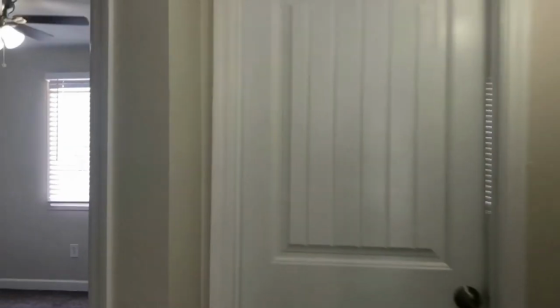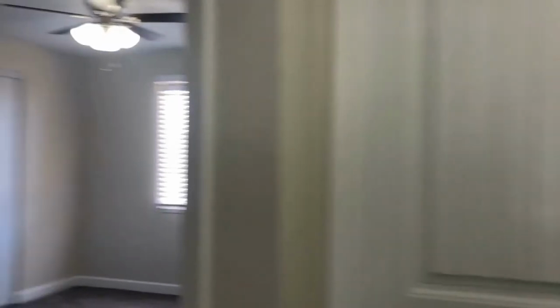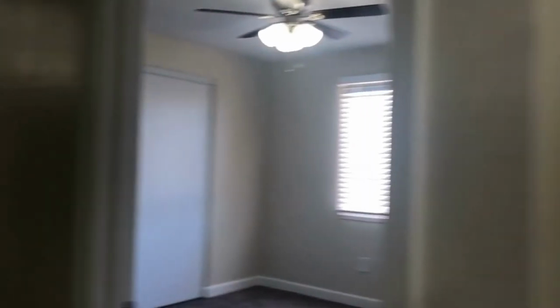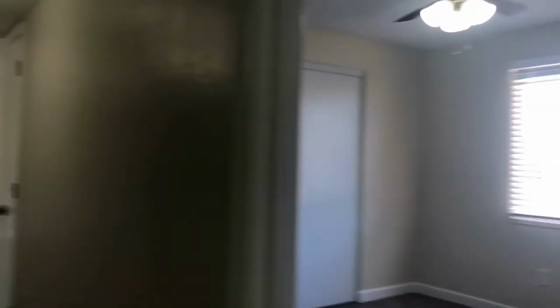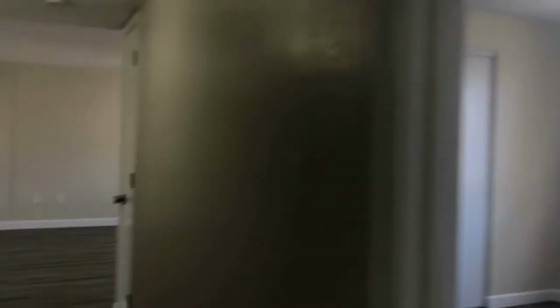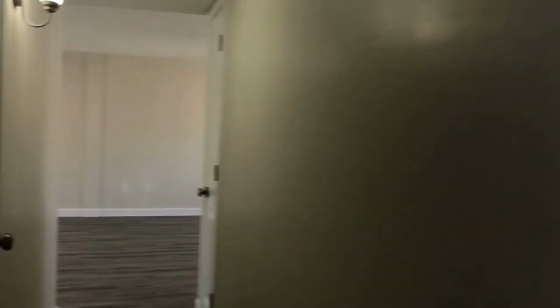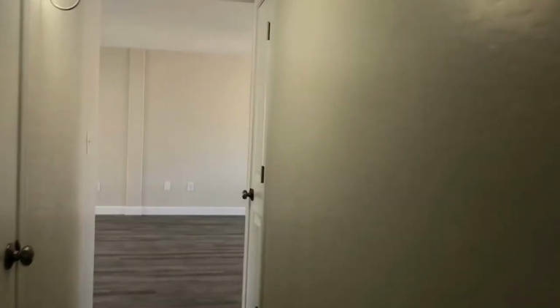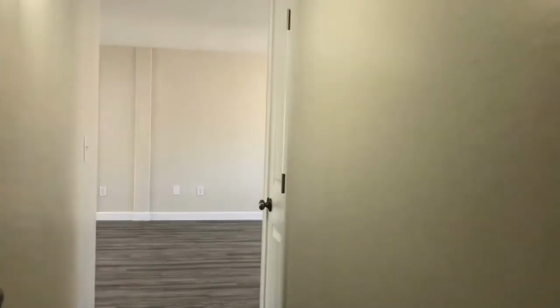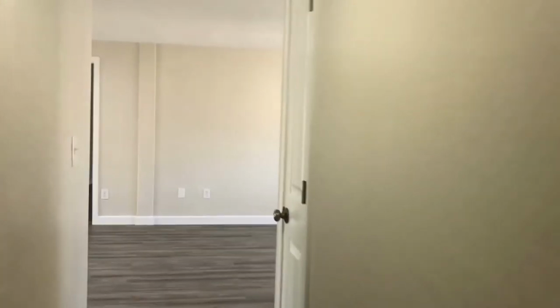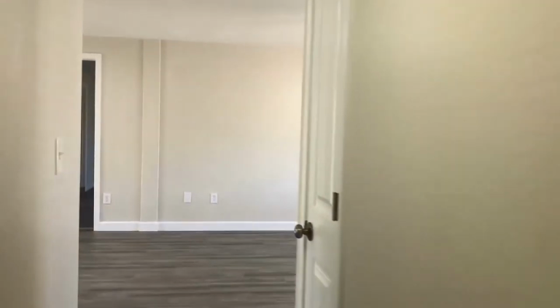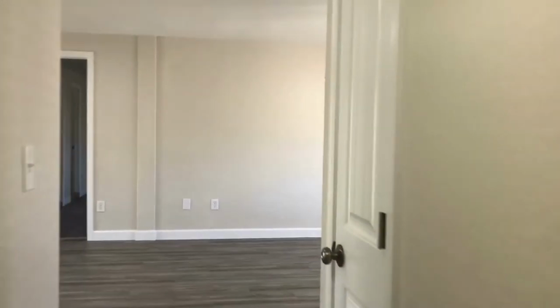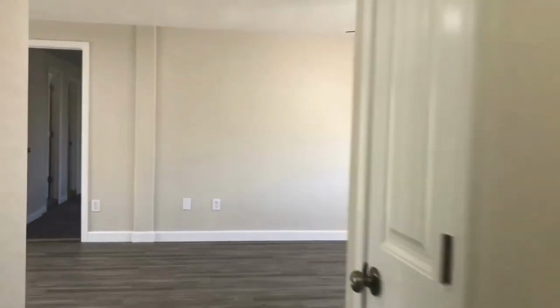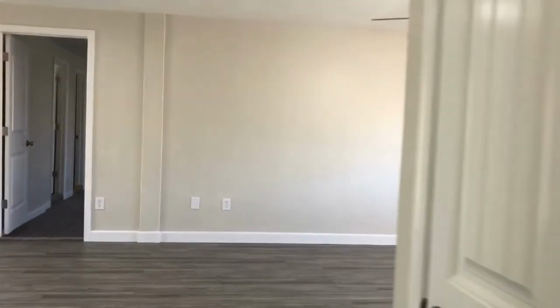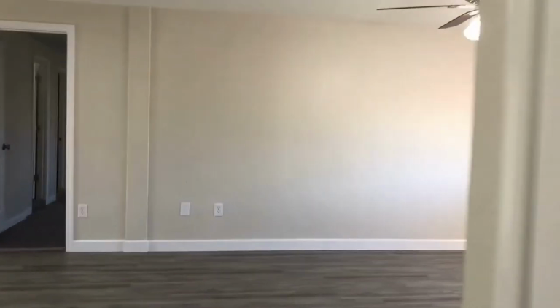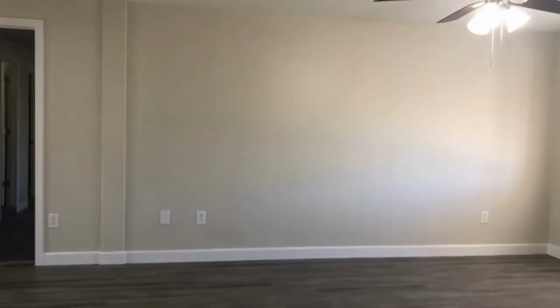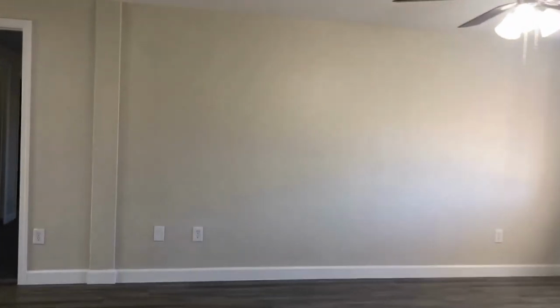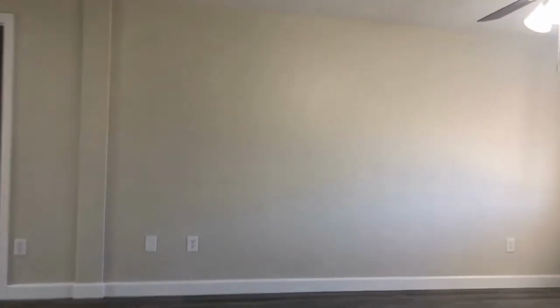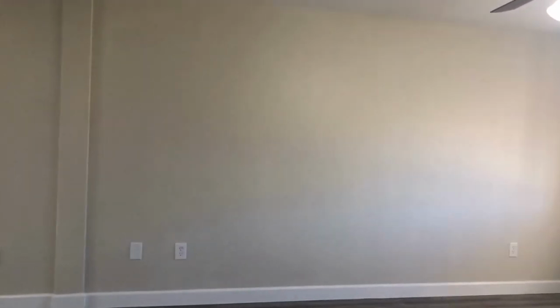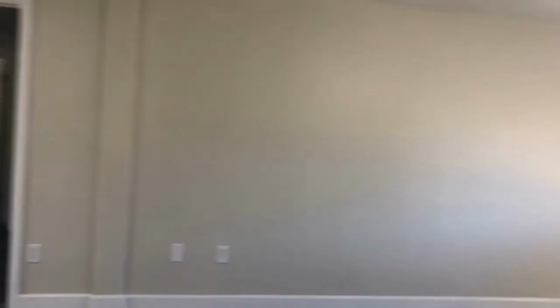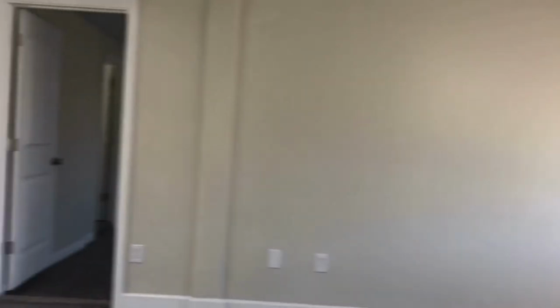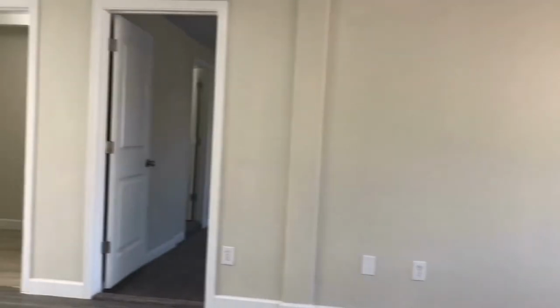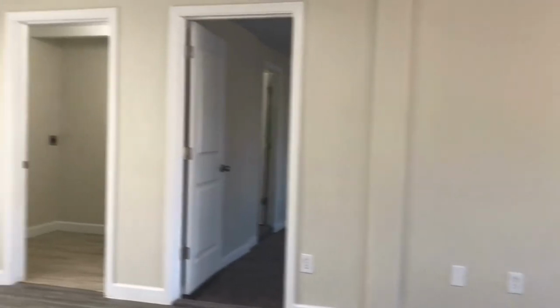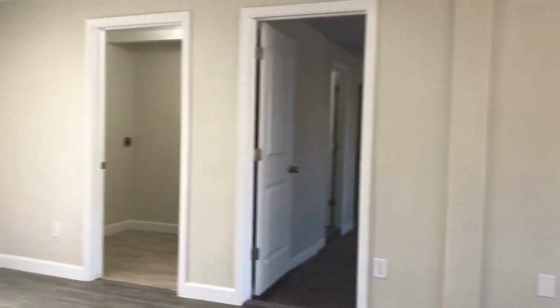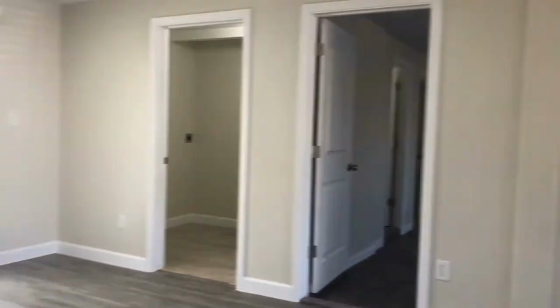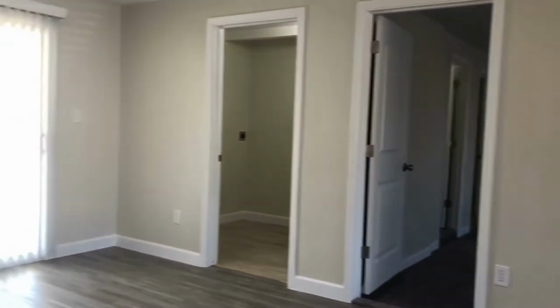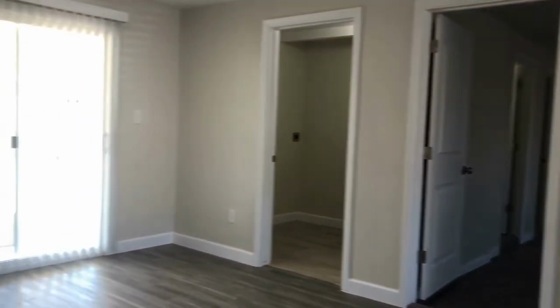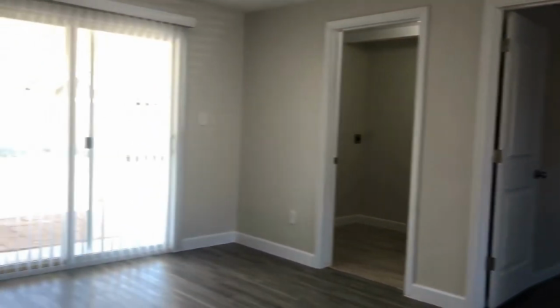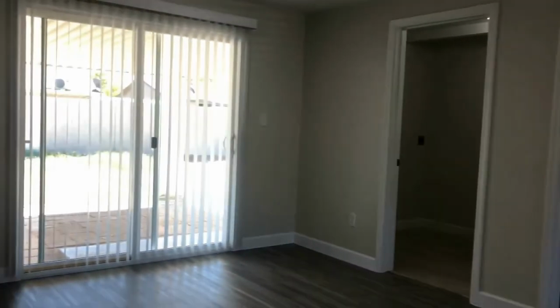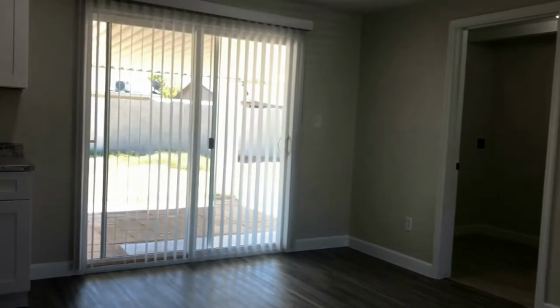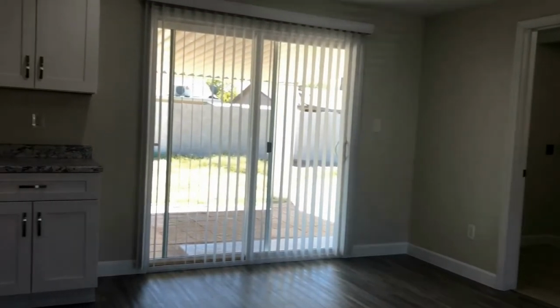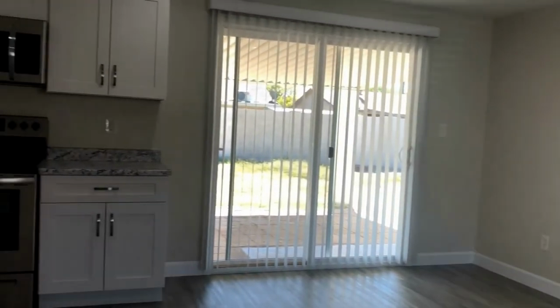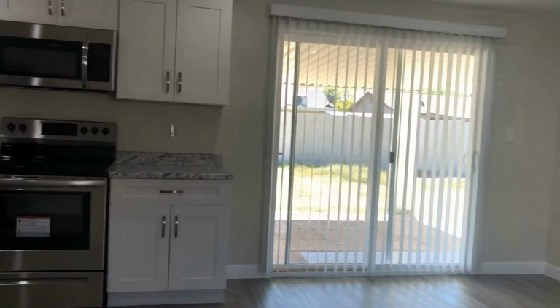I really hope you've enjoyed your tour here today. Servicestar Realty would love working with you. Please fill out your application online at our website at LiseZ.com. Thank you for watching and have yourself a great day.